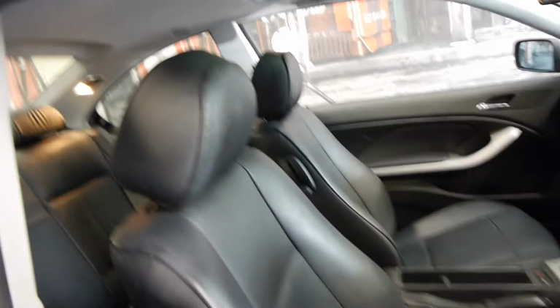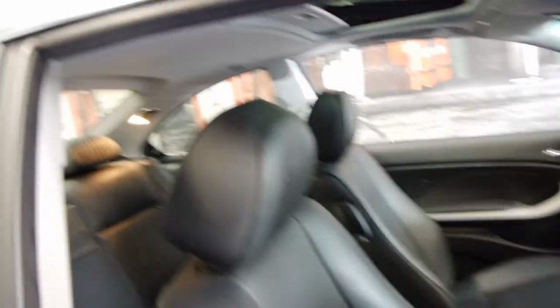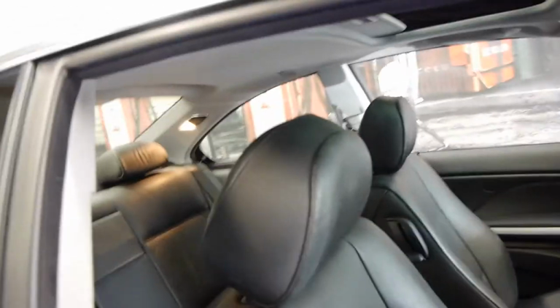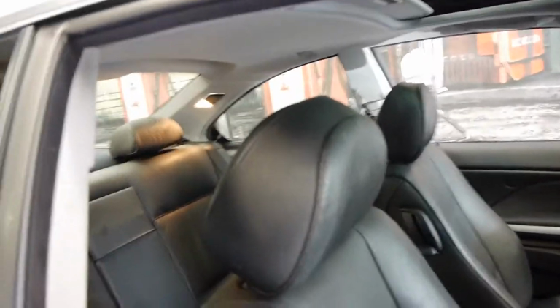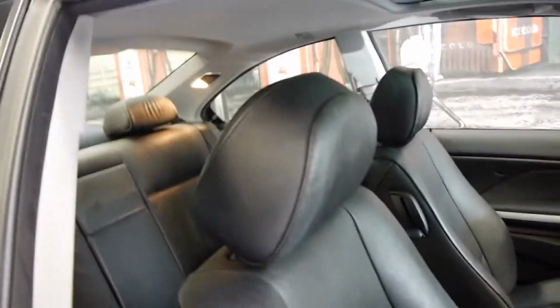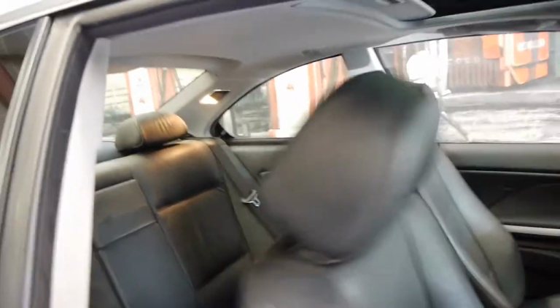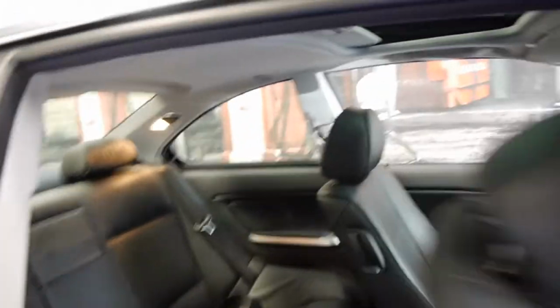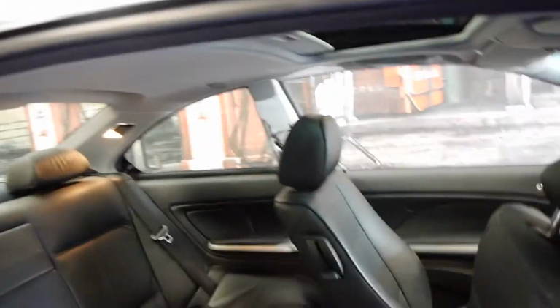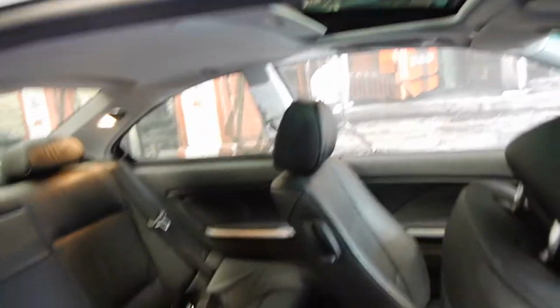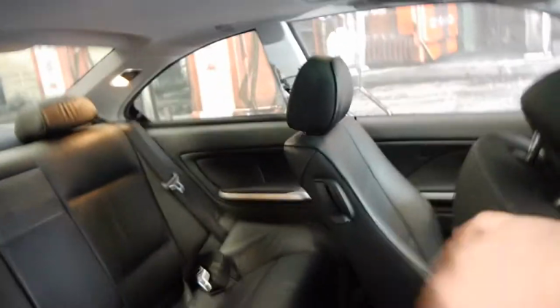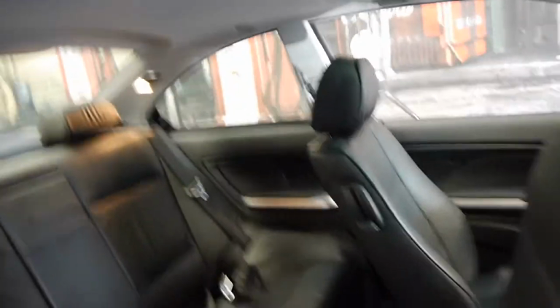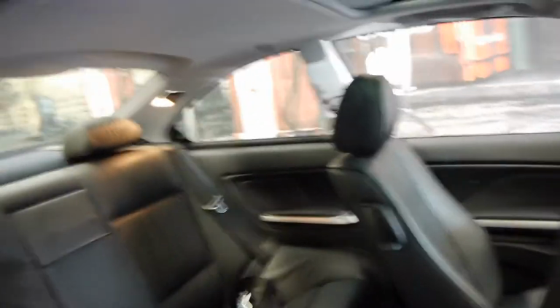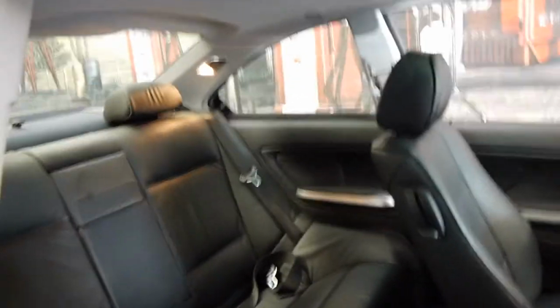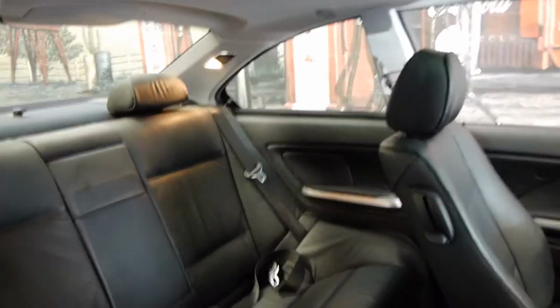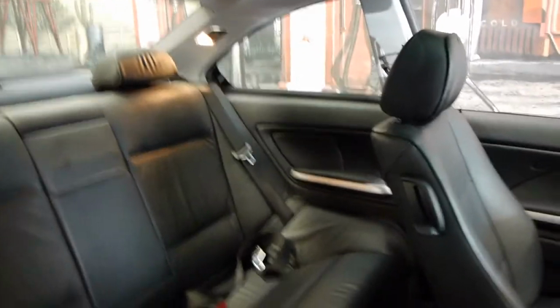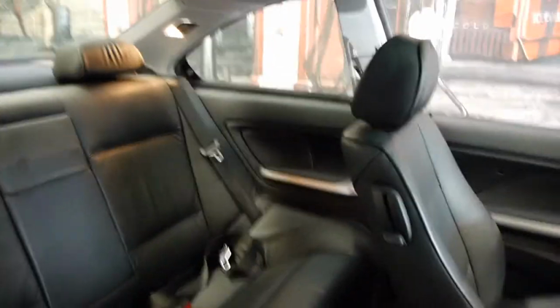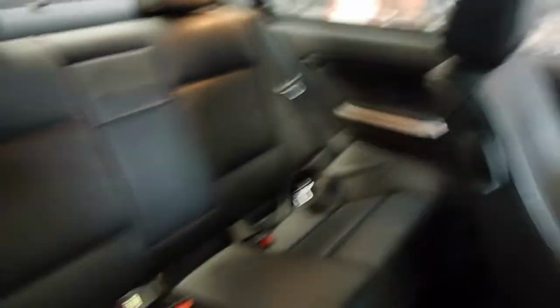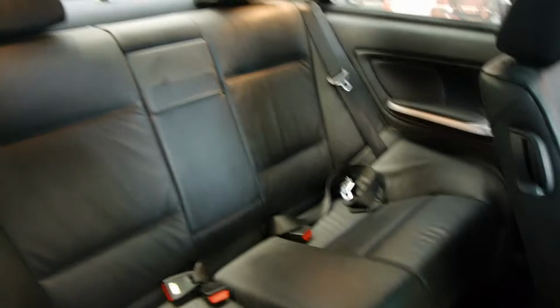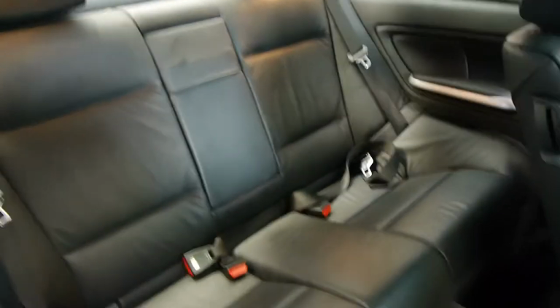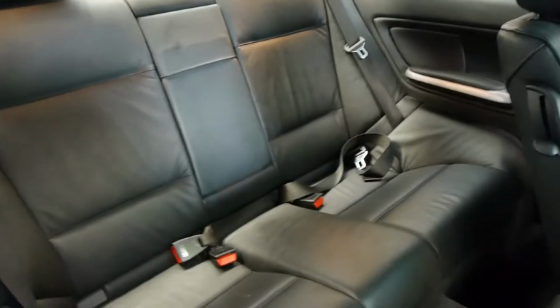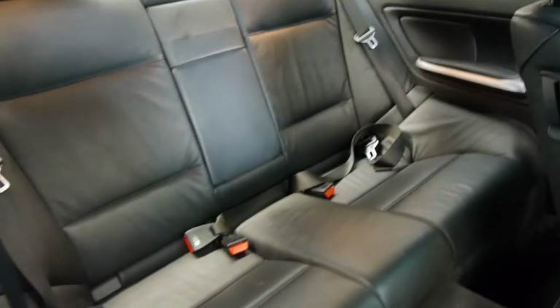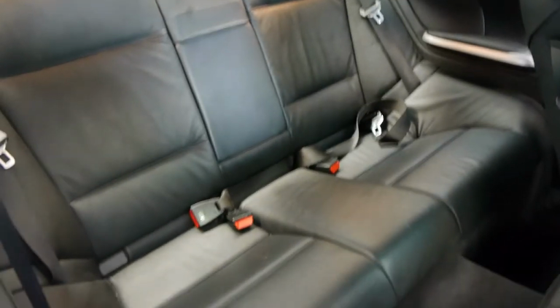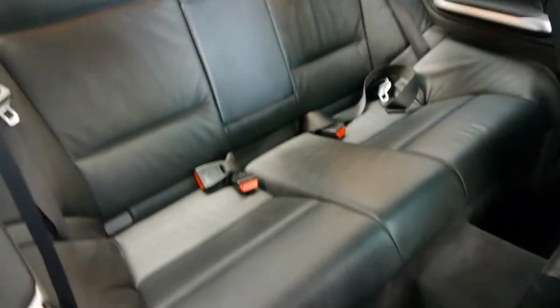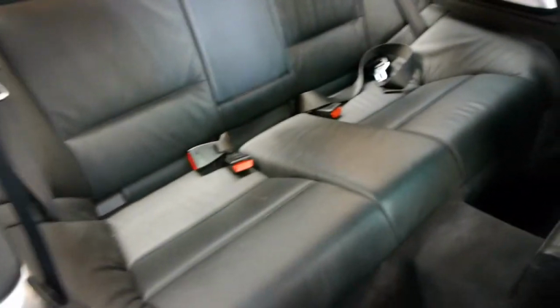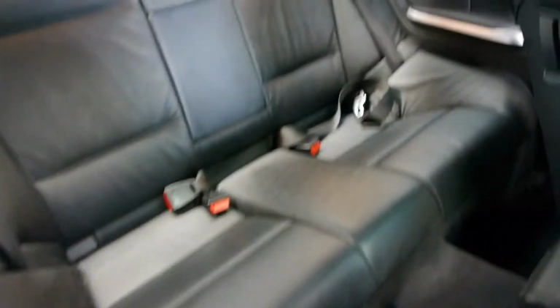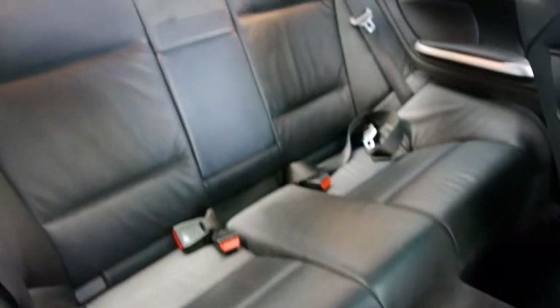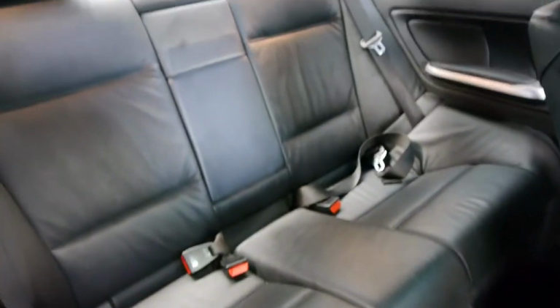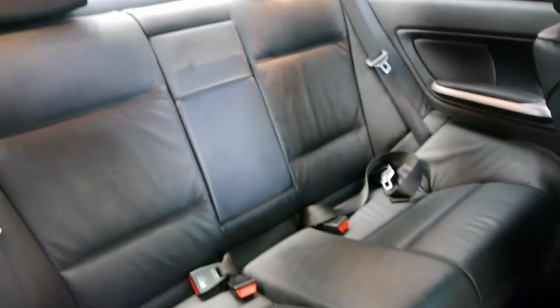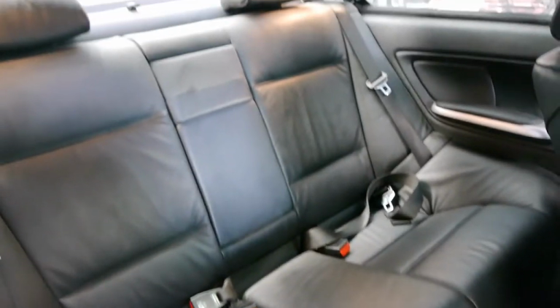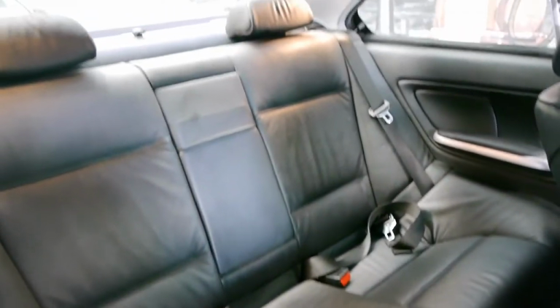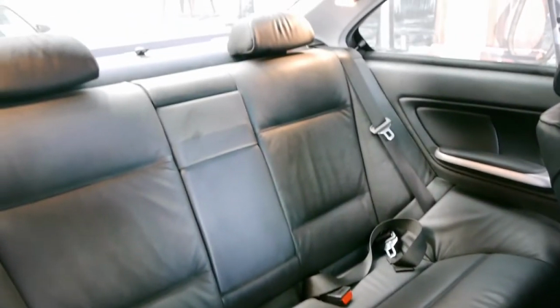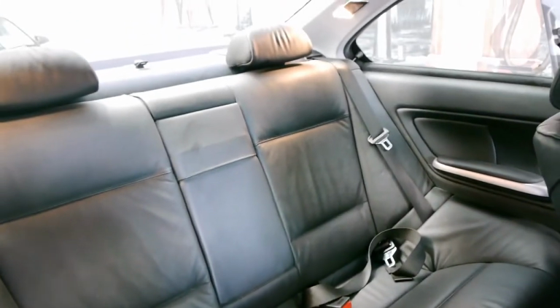It's actually a 5-seater coupe as opposed to a 4-seater coupe, which is good. The back seat doesn't look like it's ever been sat in.